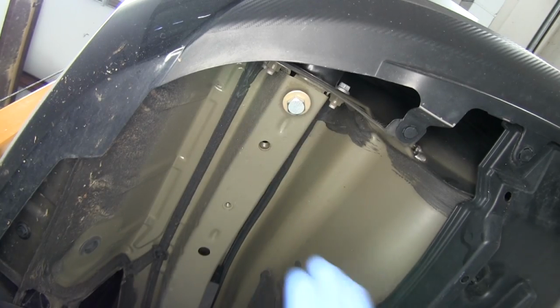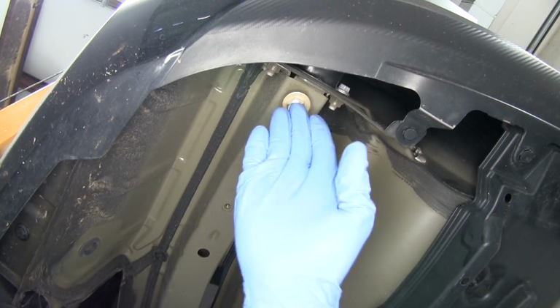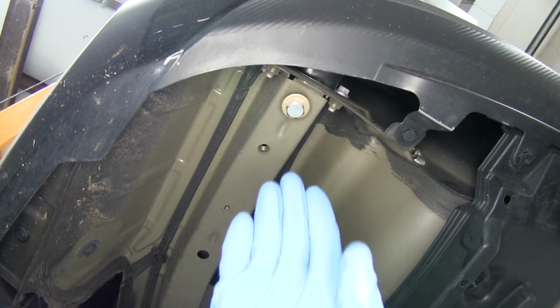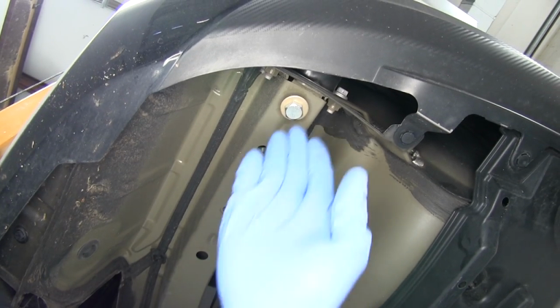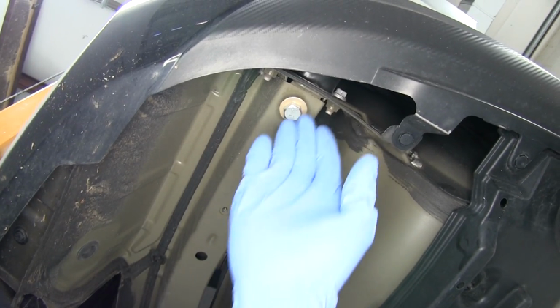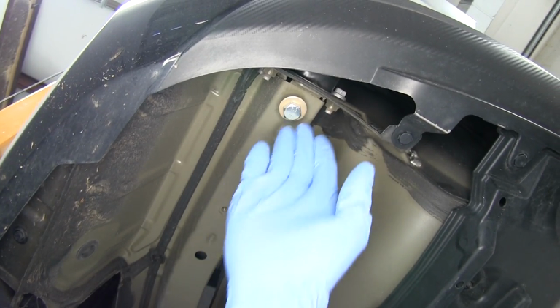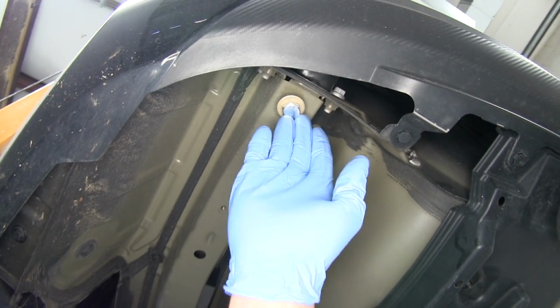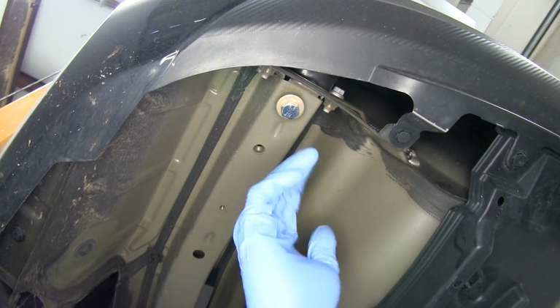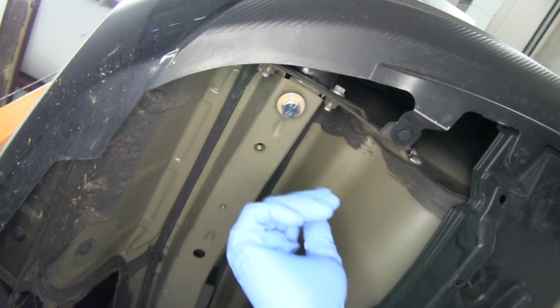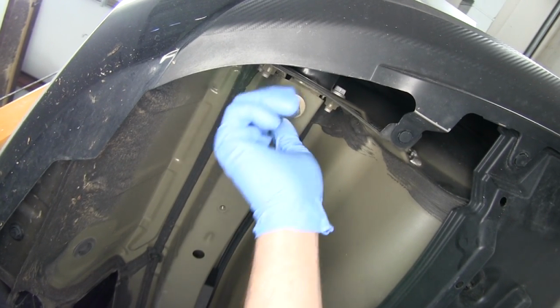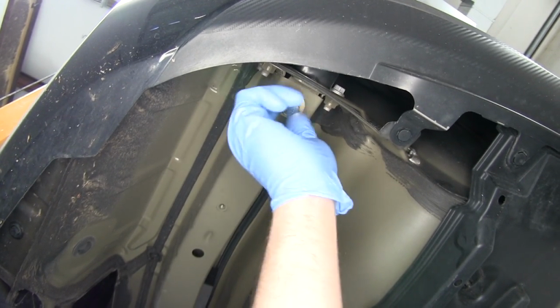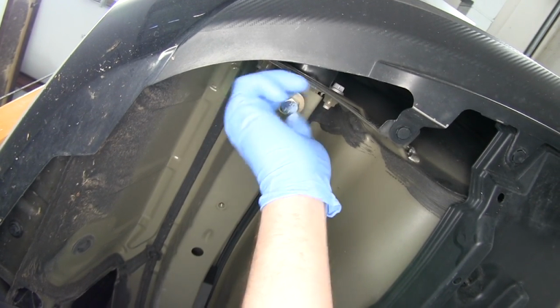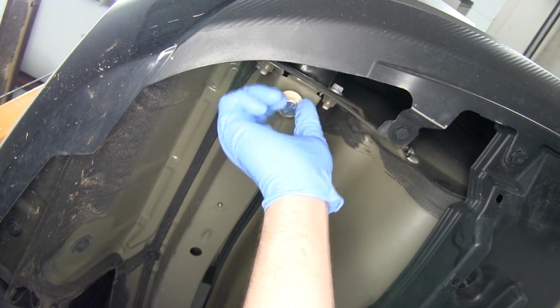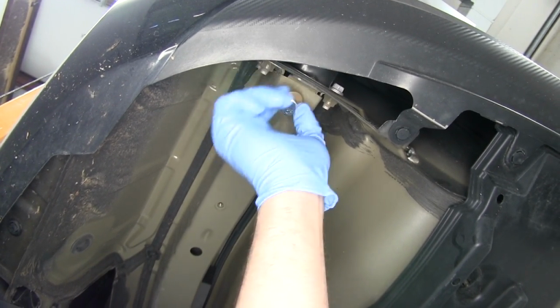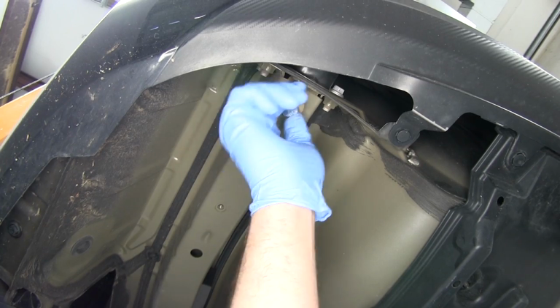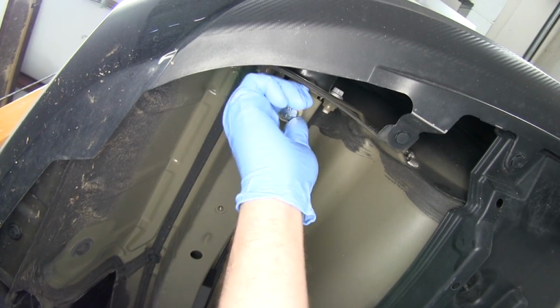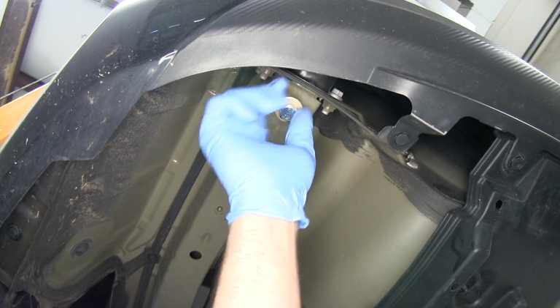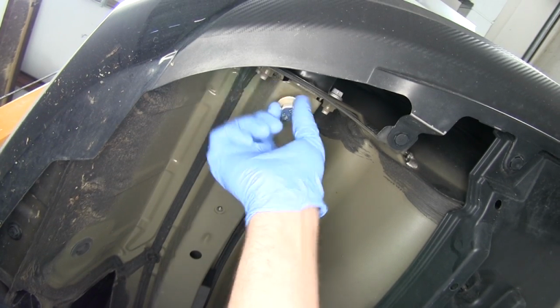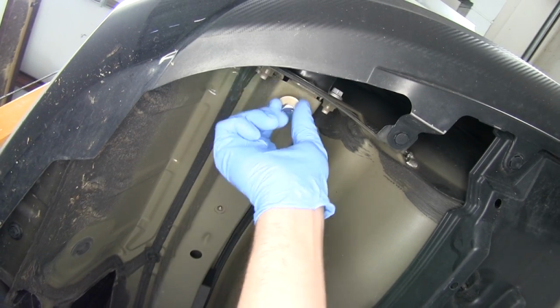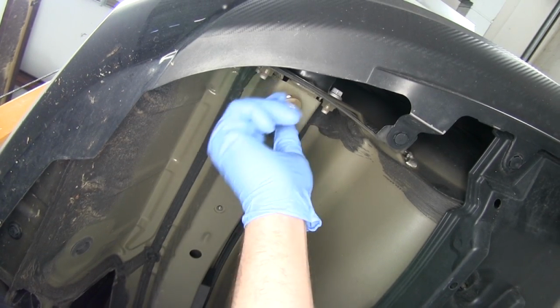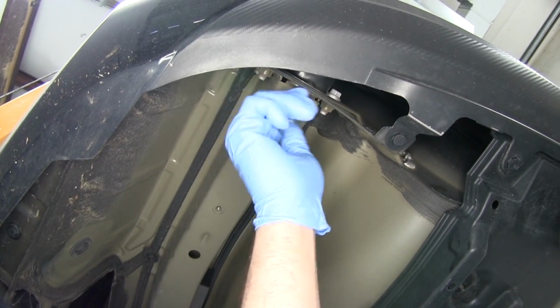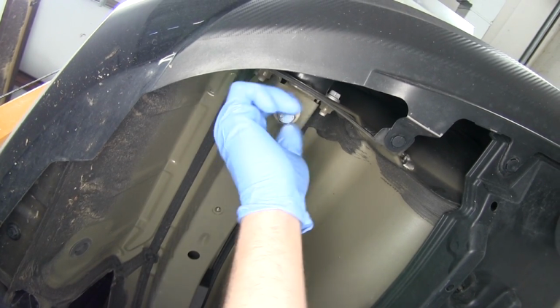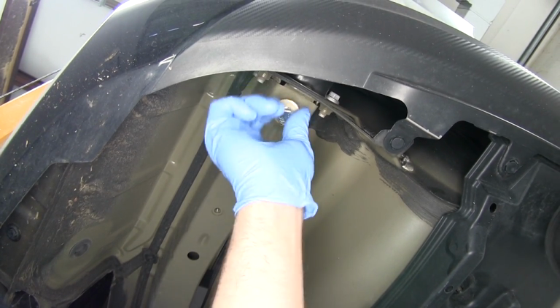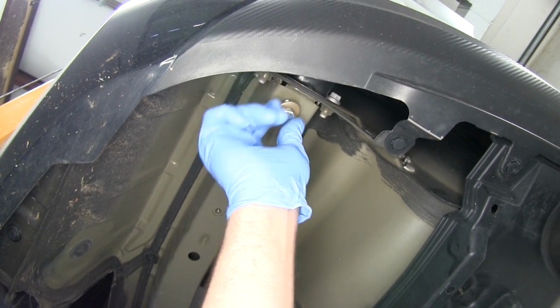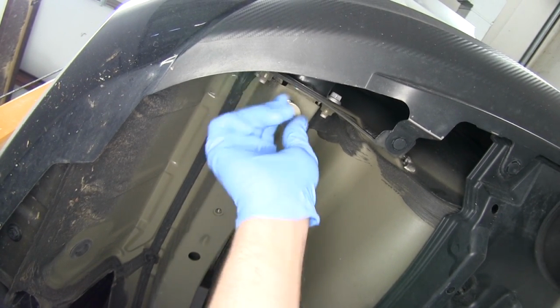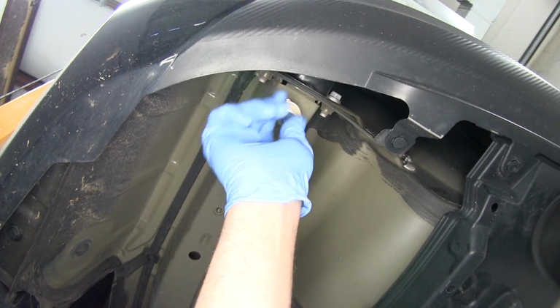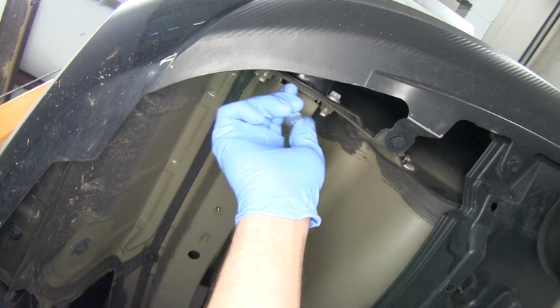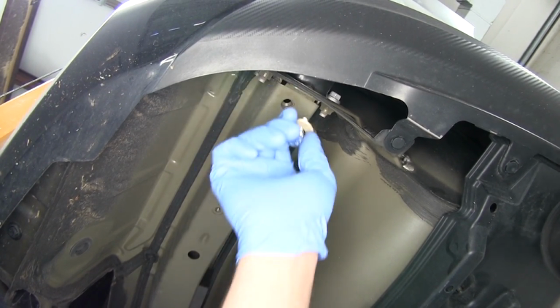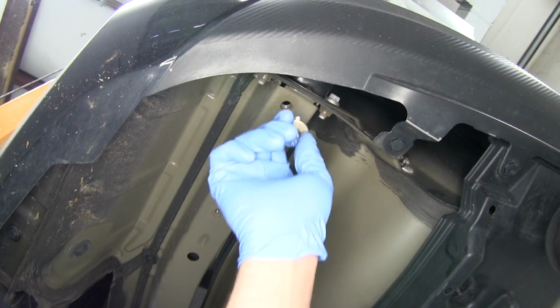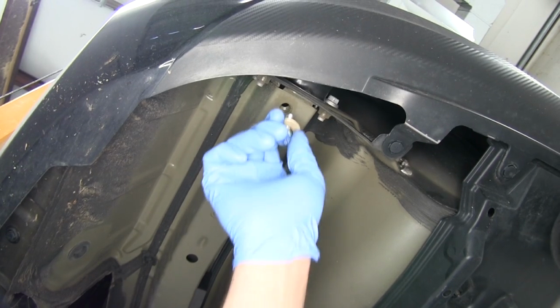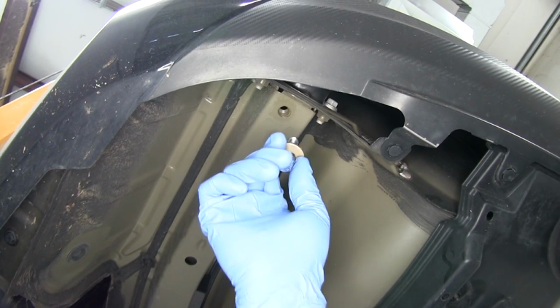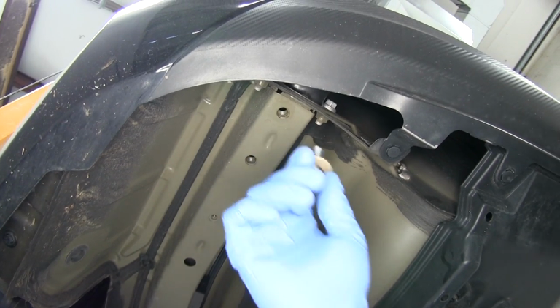Now you'll see that one looks like it's kind of angled back just slightly, so keep that in mind when you're trying to start it in your hitch — it's got a small backwards angle to it. You're not cross threading it; that's just kind of the way that weld nut is in there.